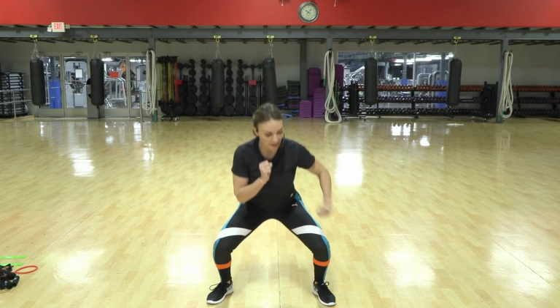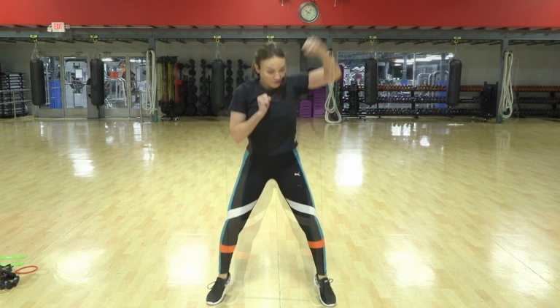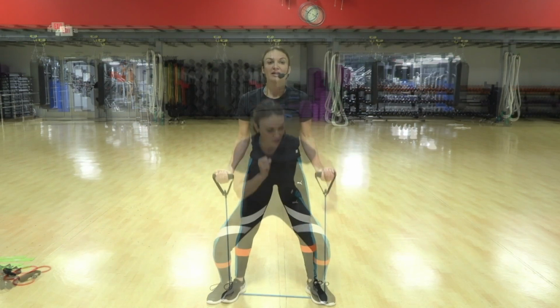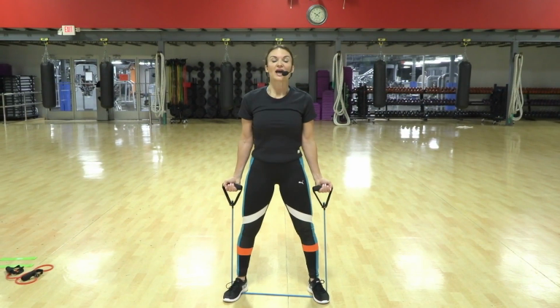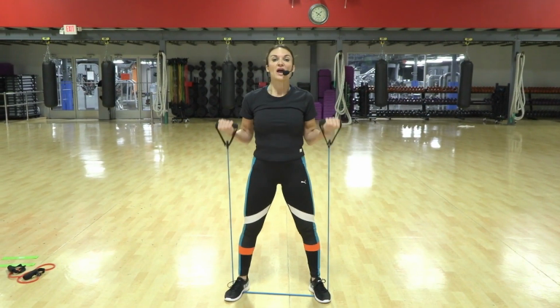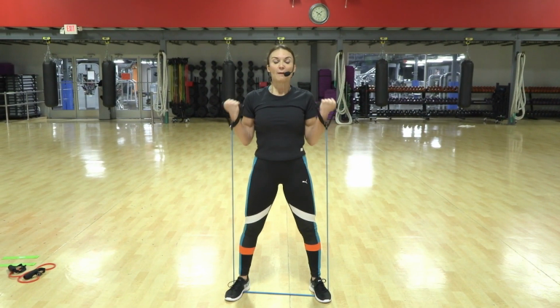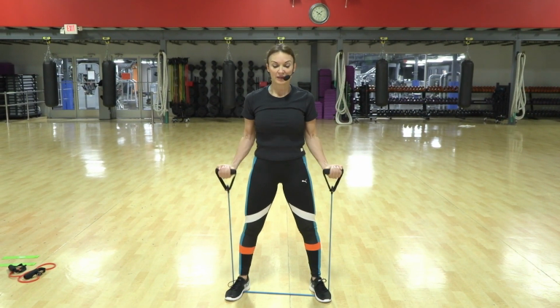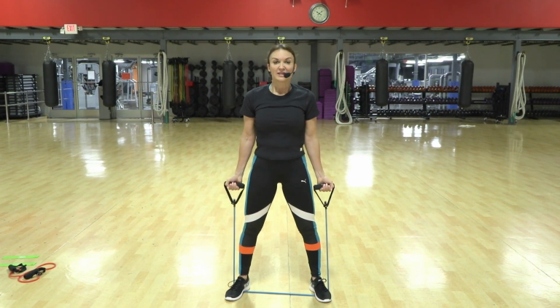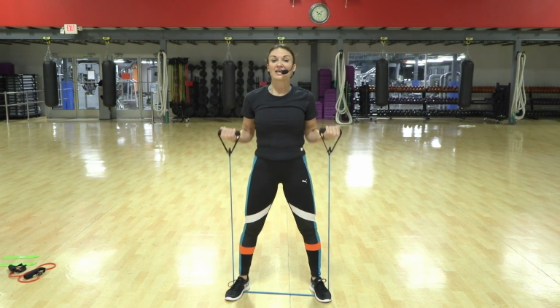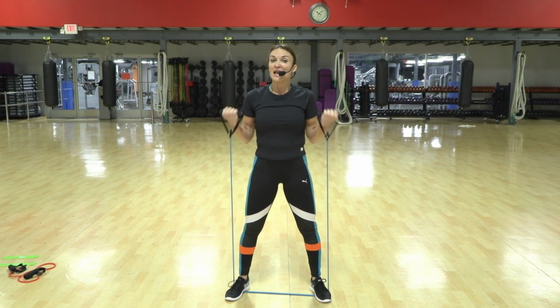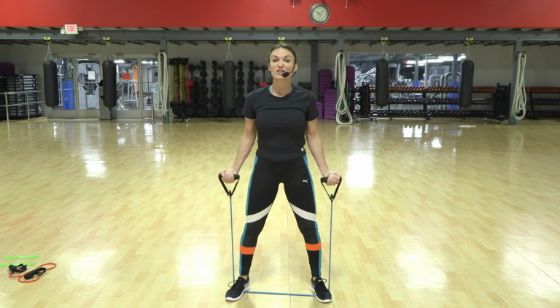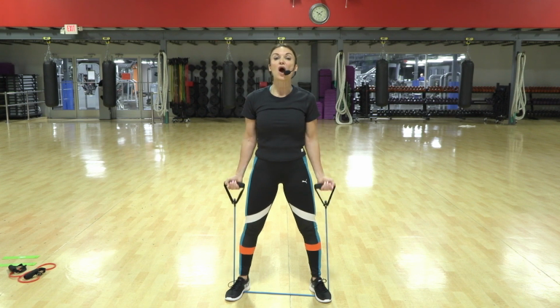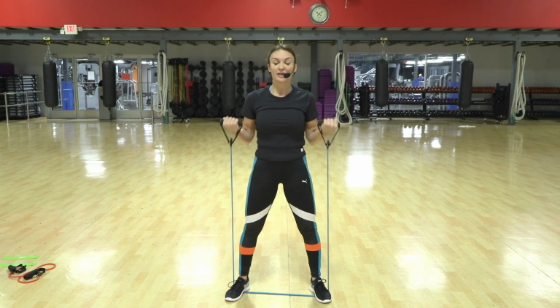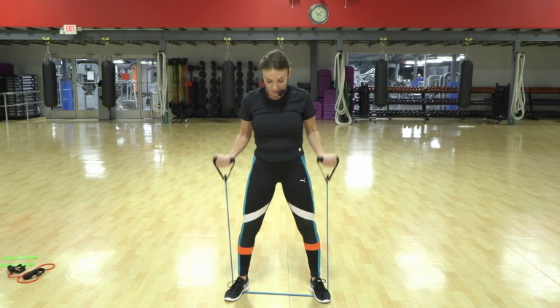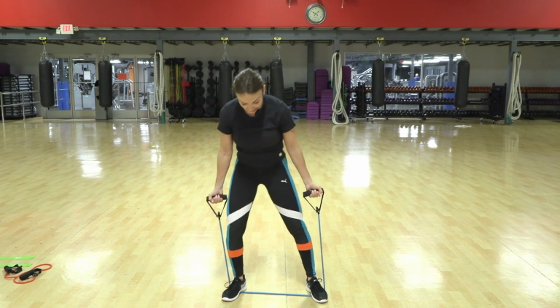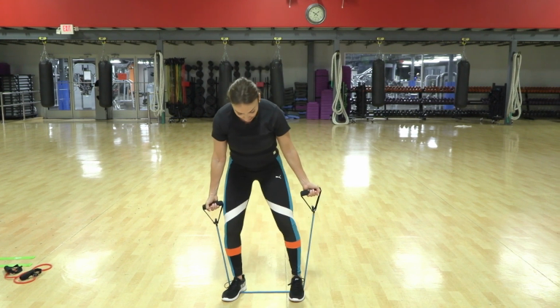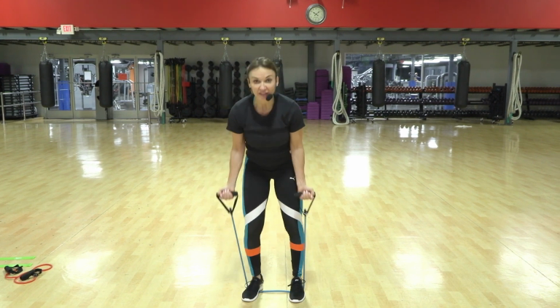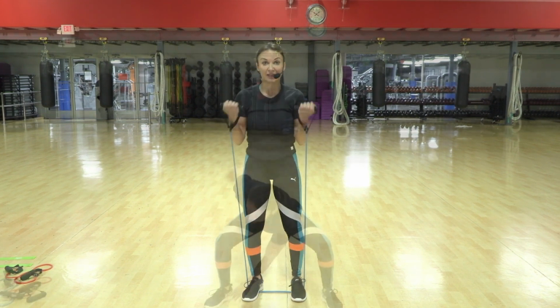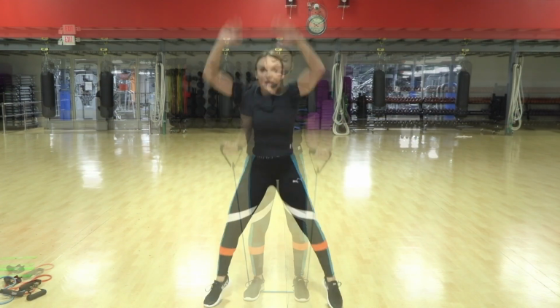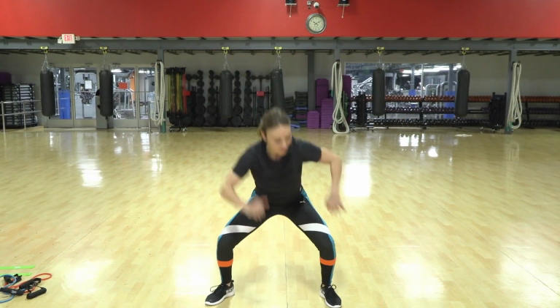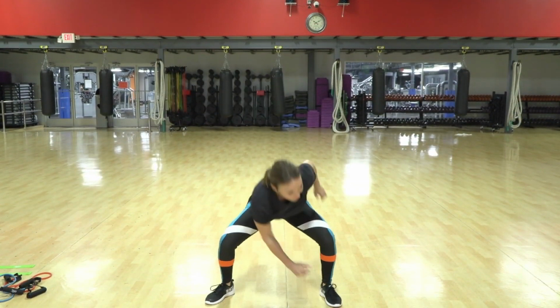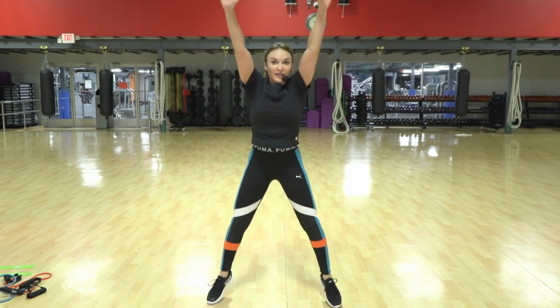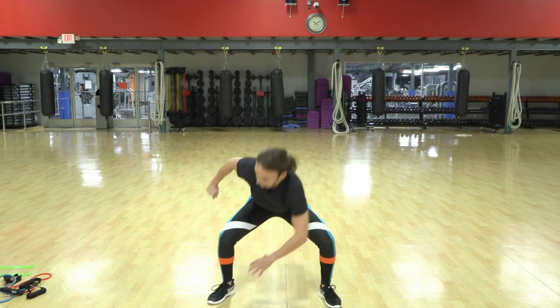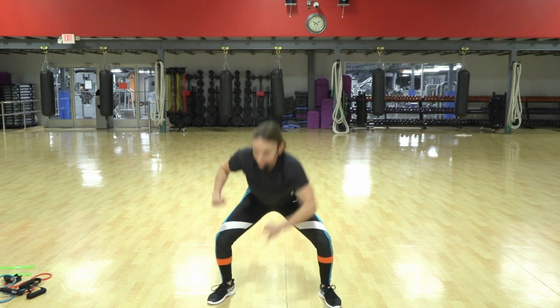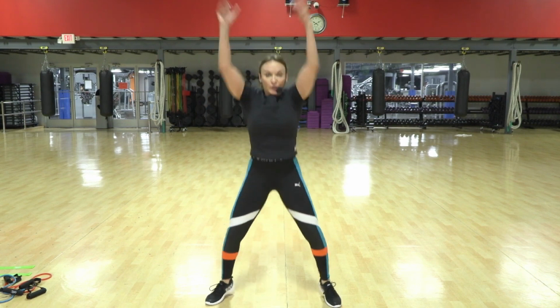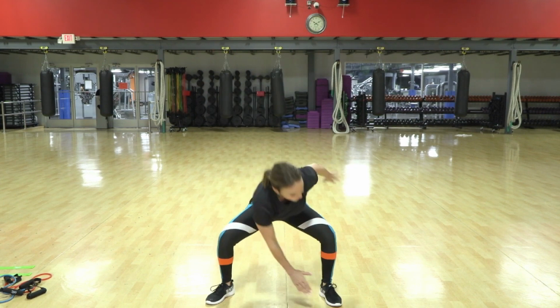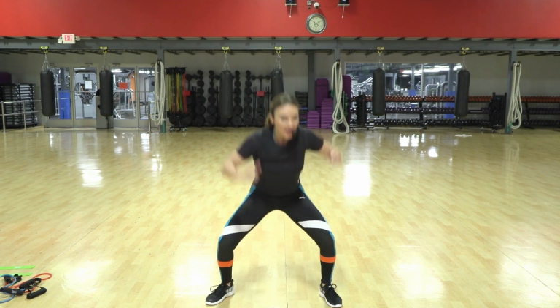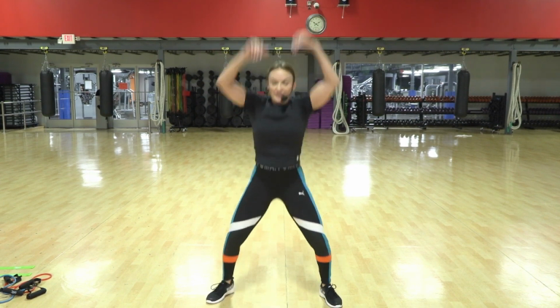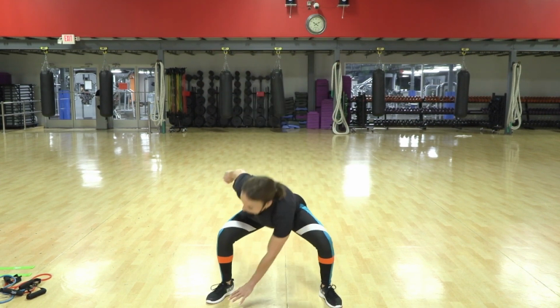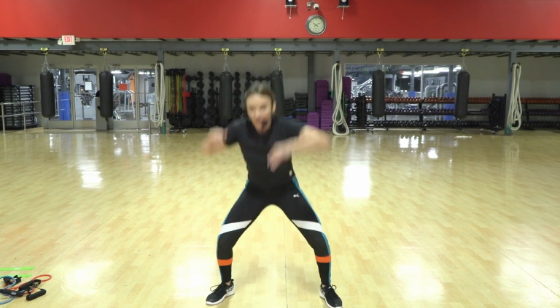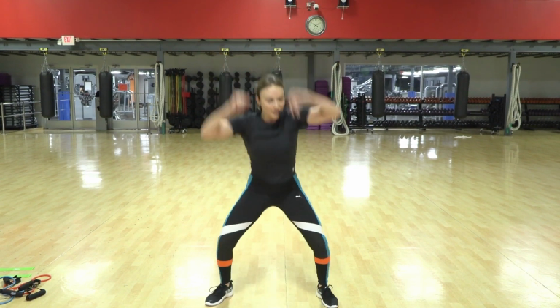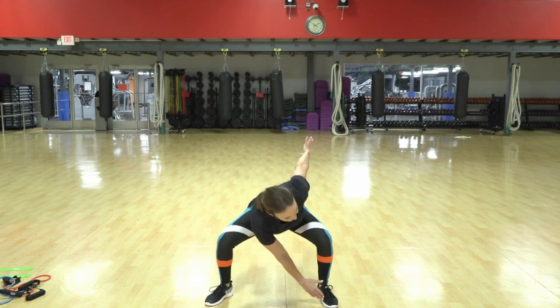Up, two, down, up. Nice. If it is too hard, you can simply bring the feet in. Down, down, up. Now the key is to reach up as high as you can.